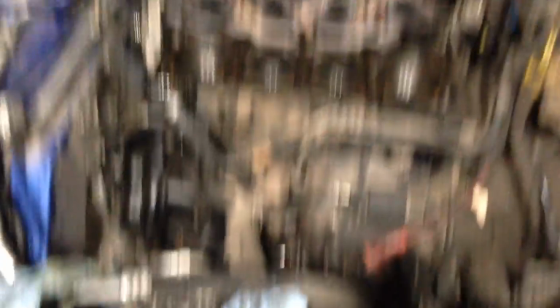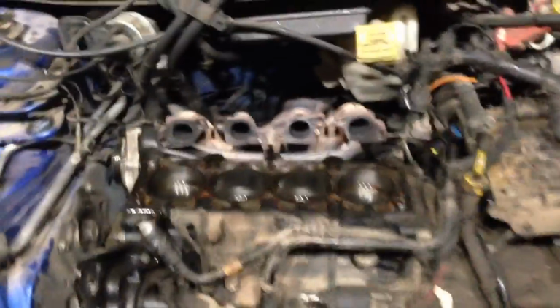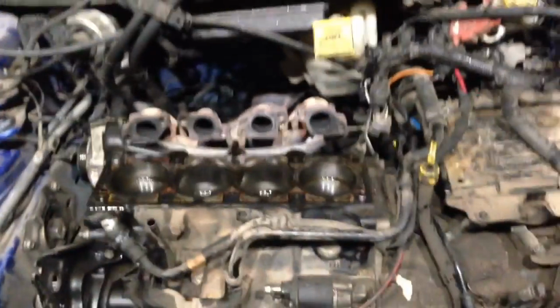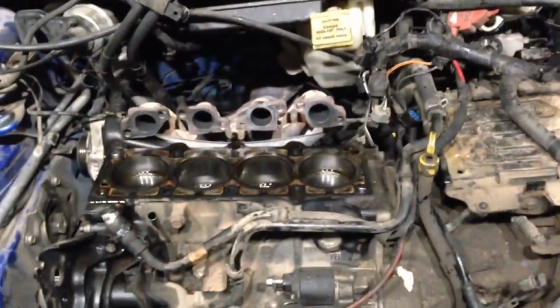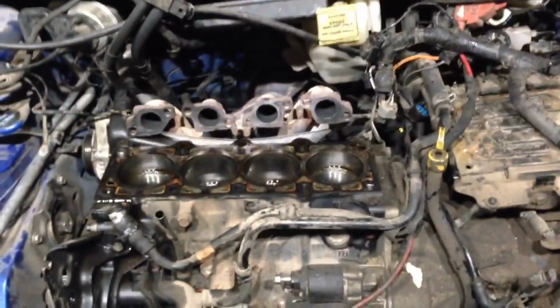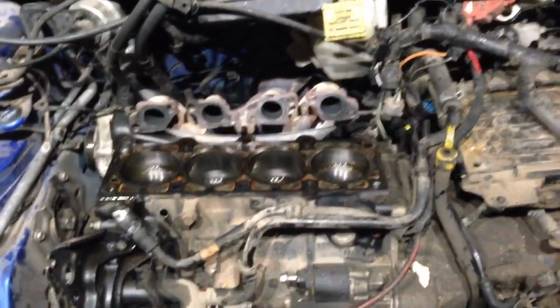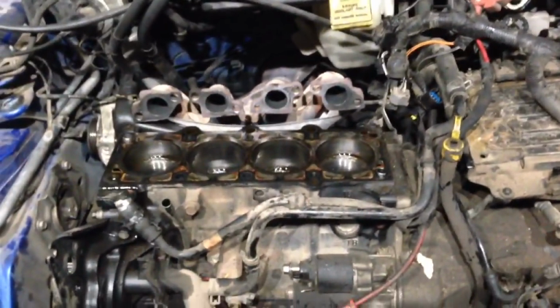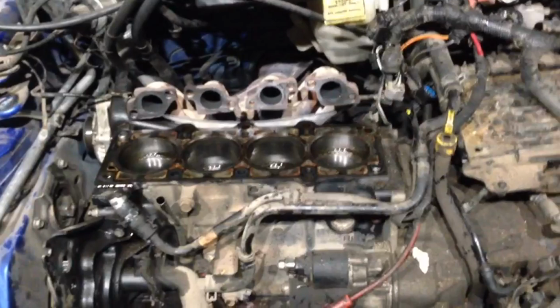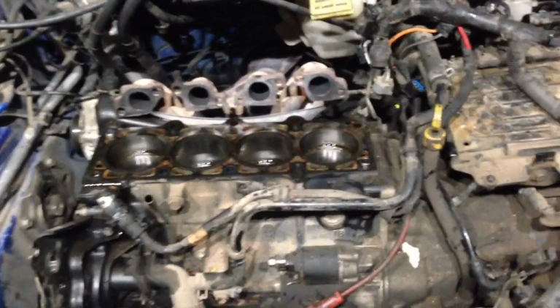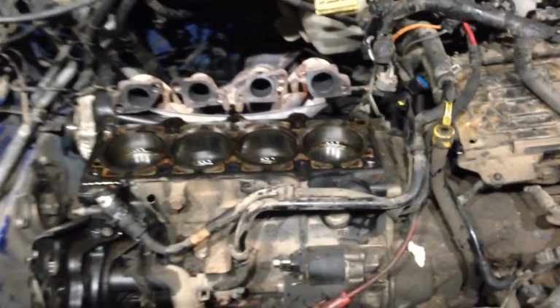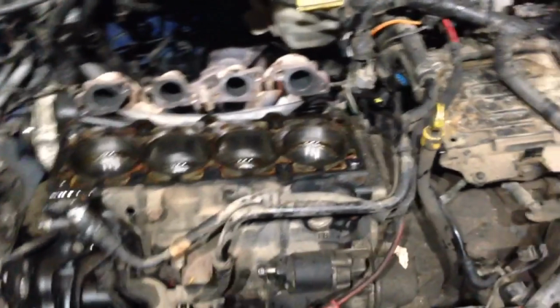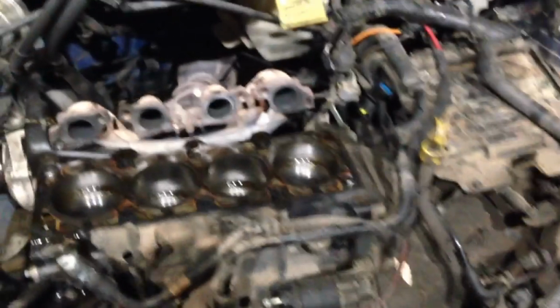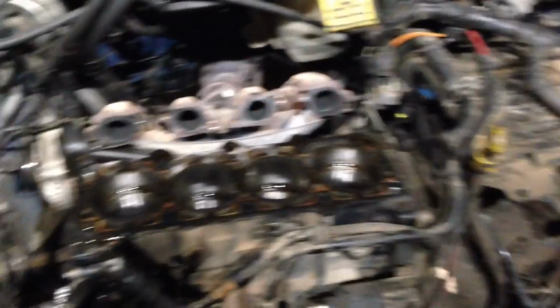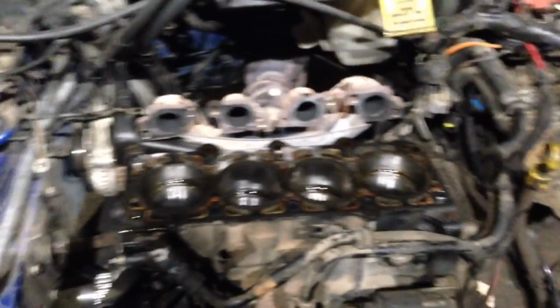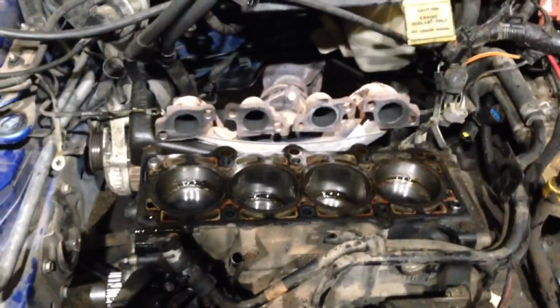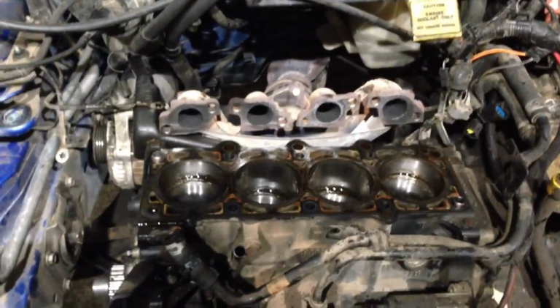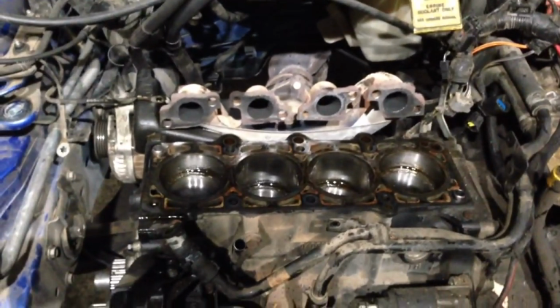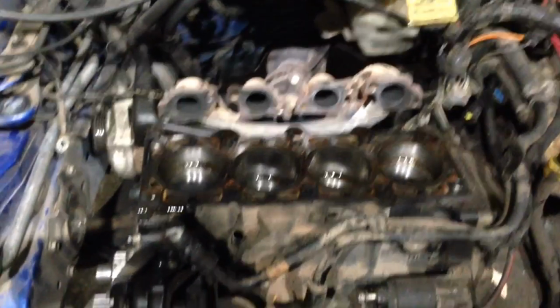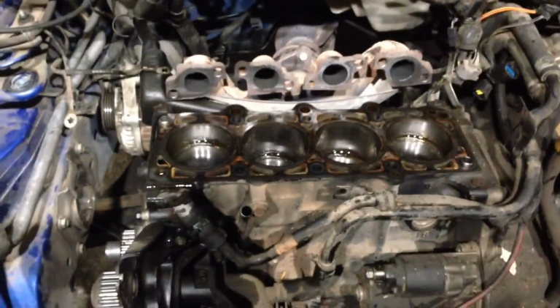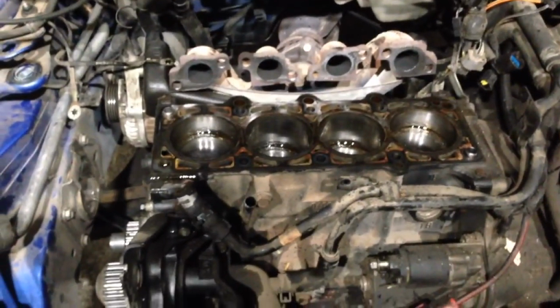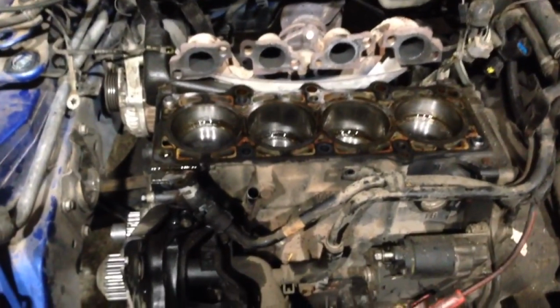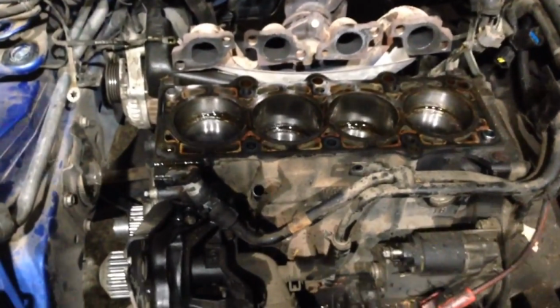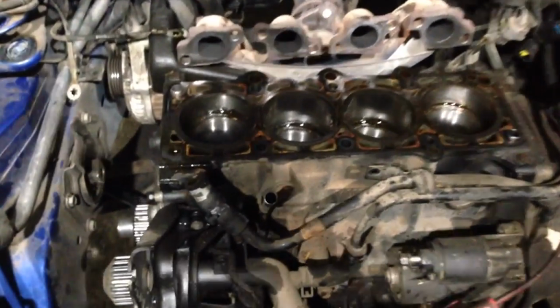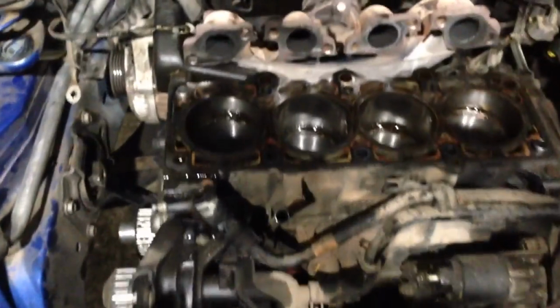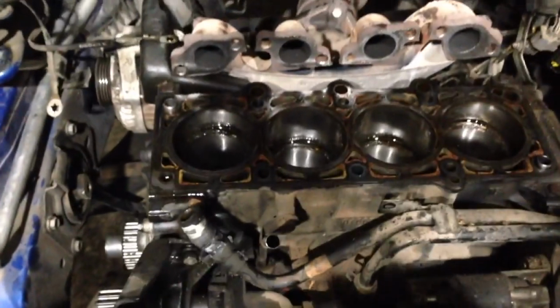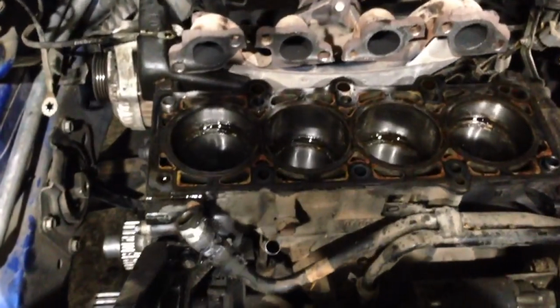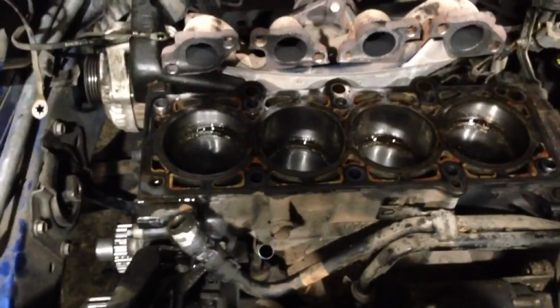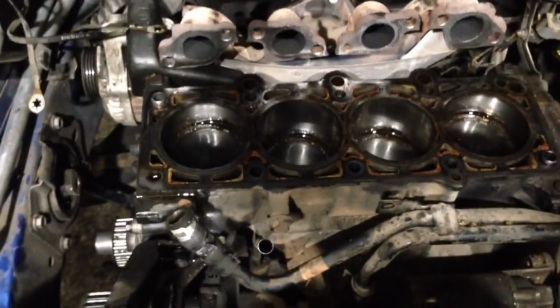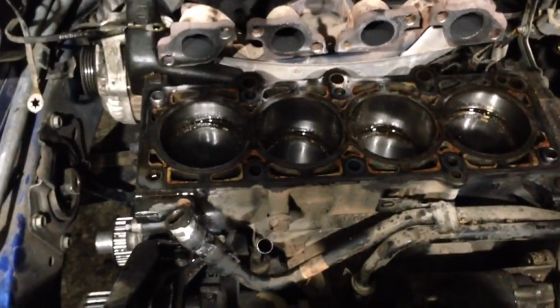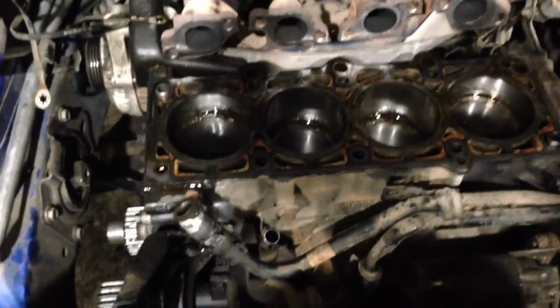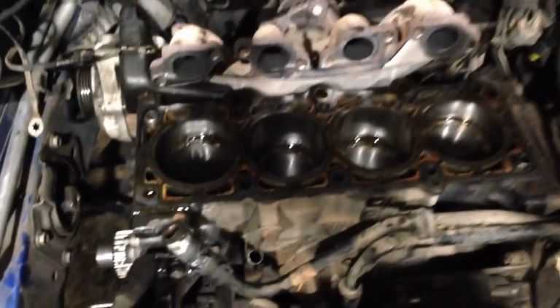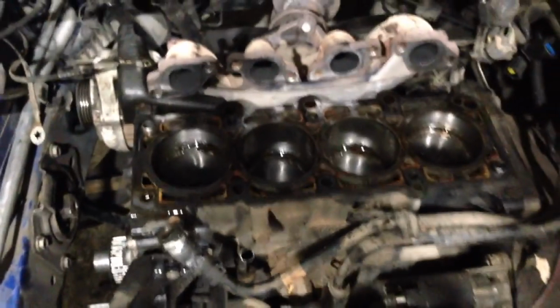Alright, that's another episode of Renz's Garage. I know it's not the Turbo Mustang, but hey — it's what it is. Just basic suck, squeeze, bang, blow technology.